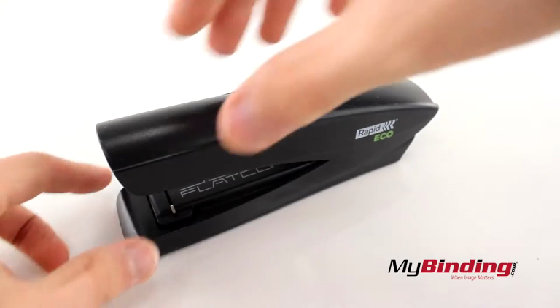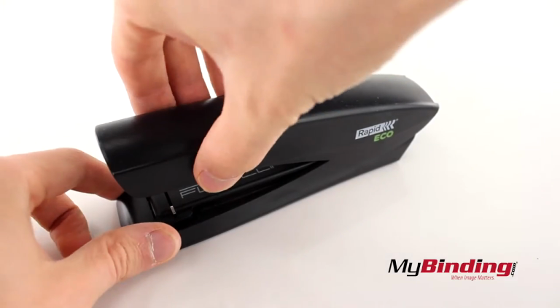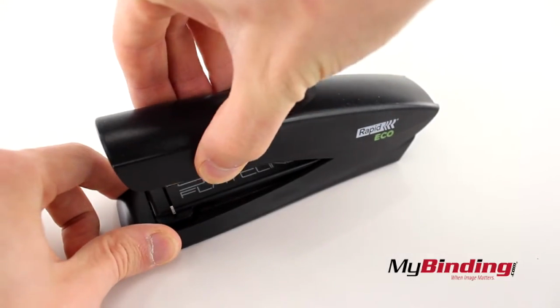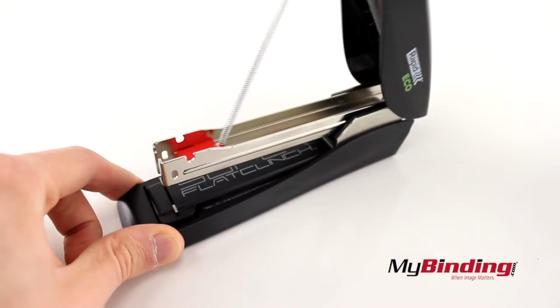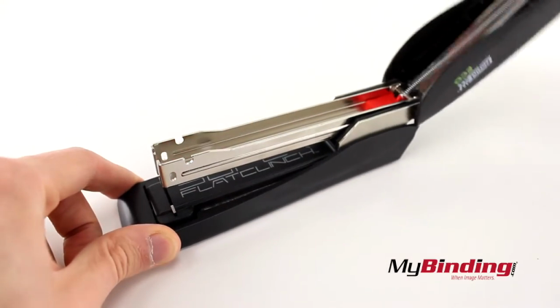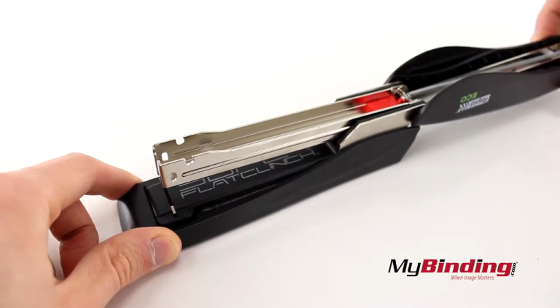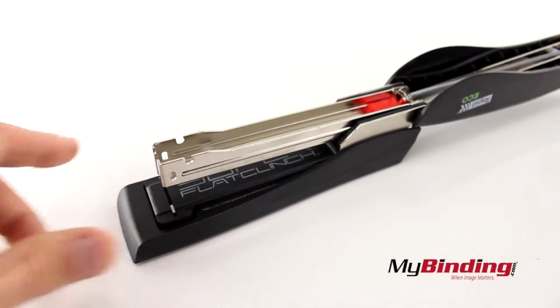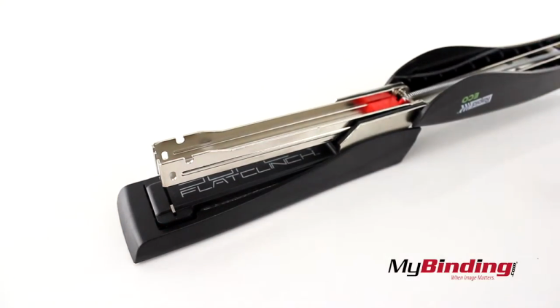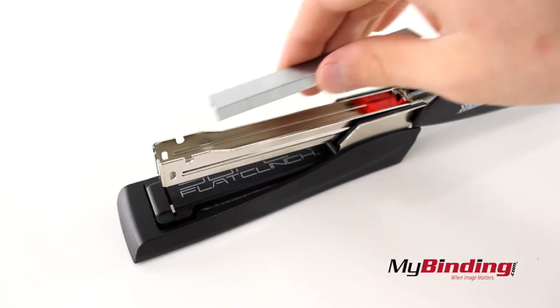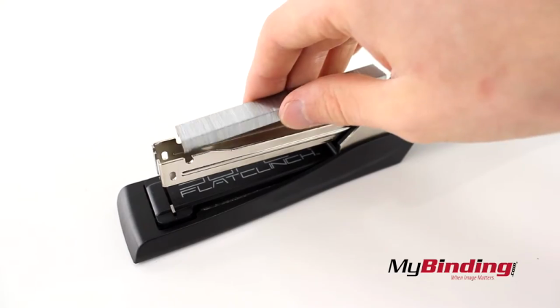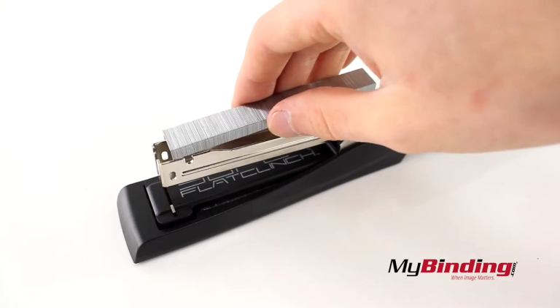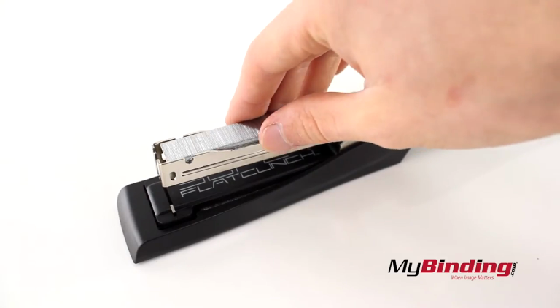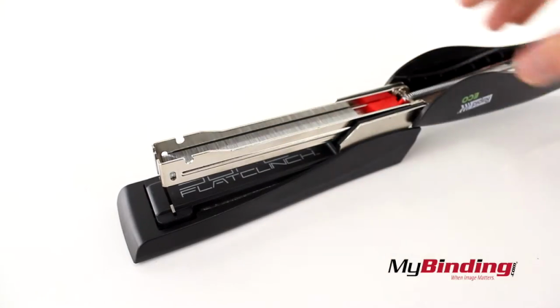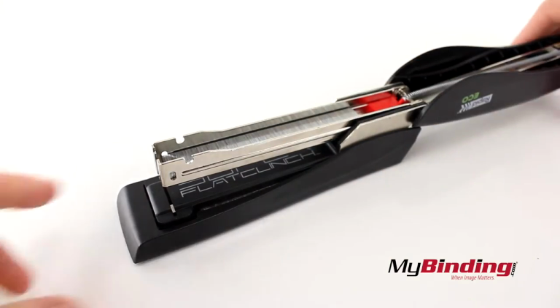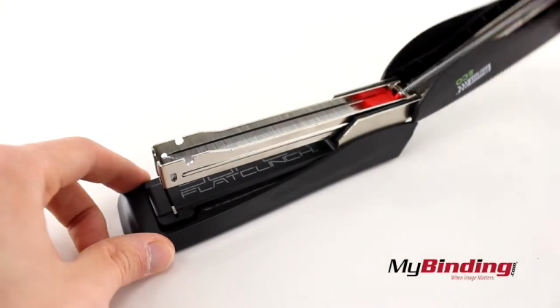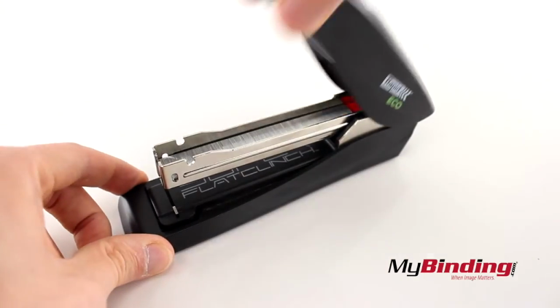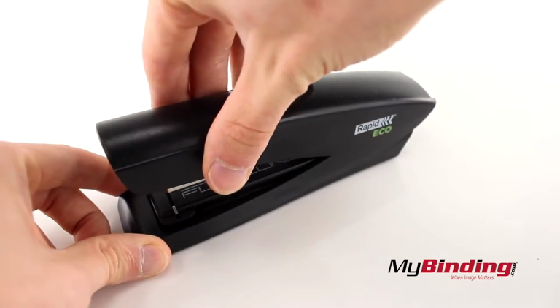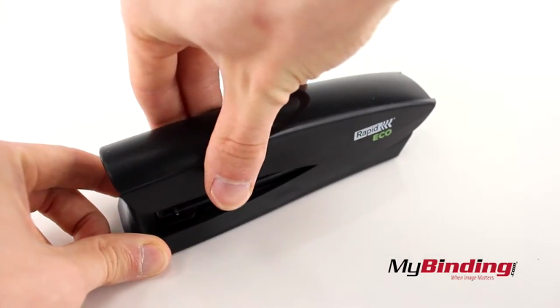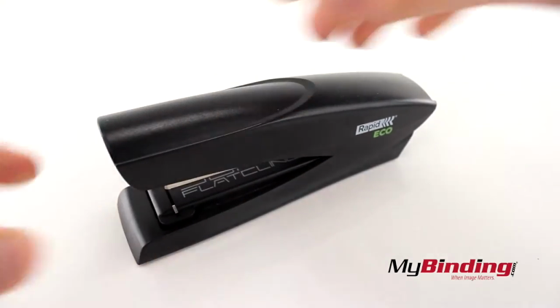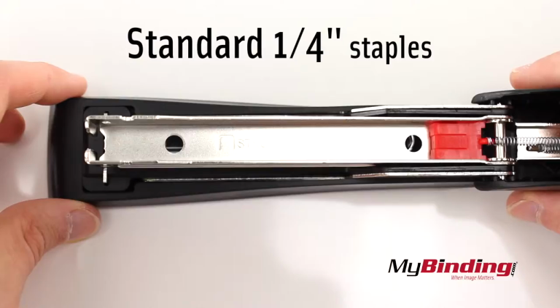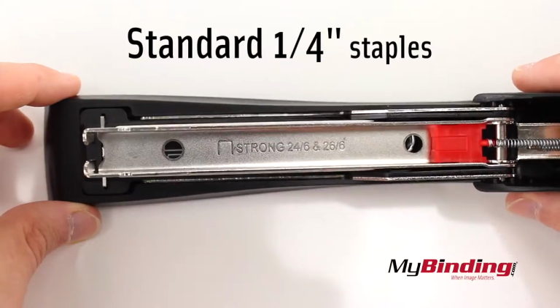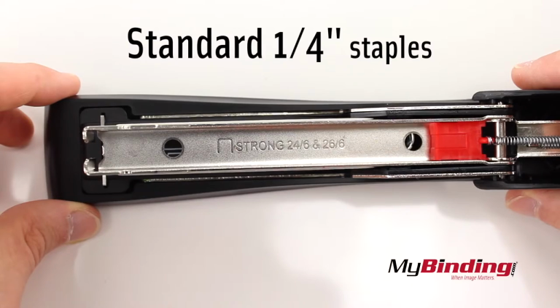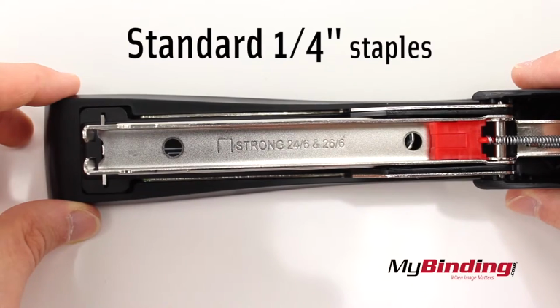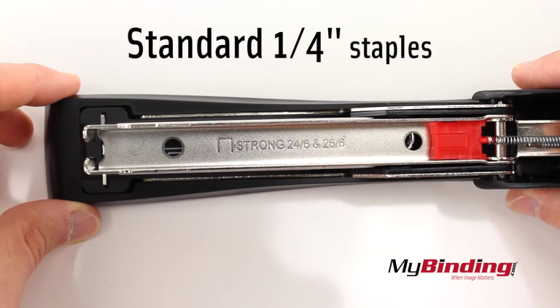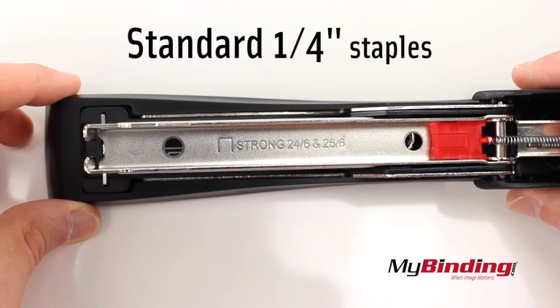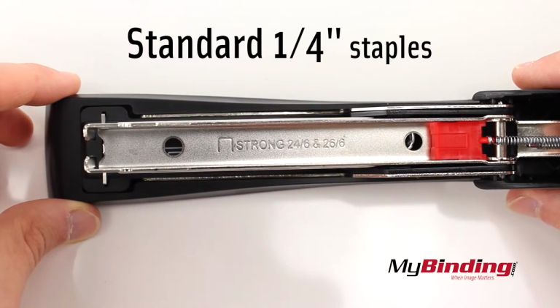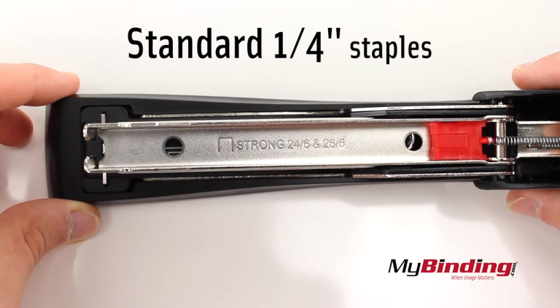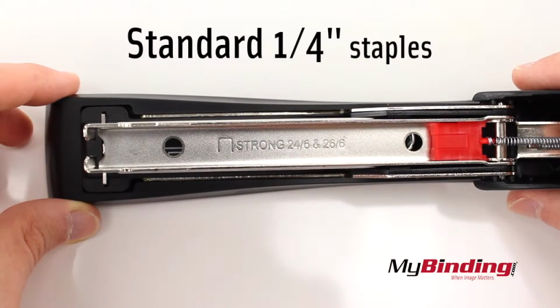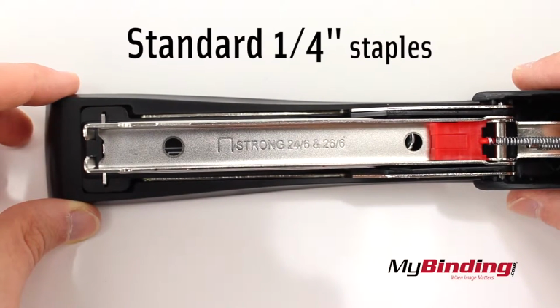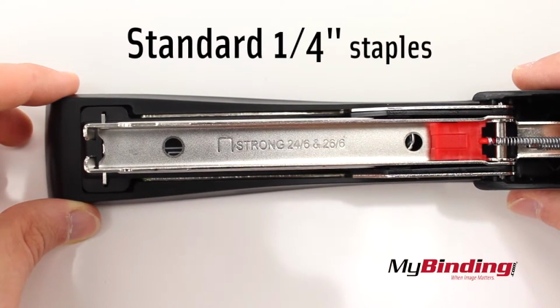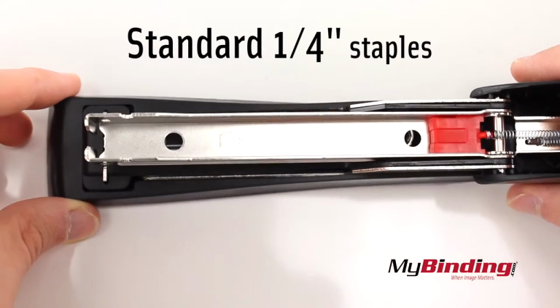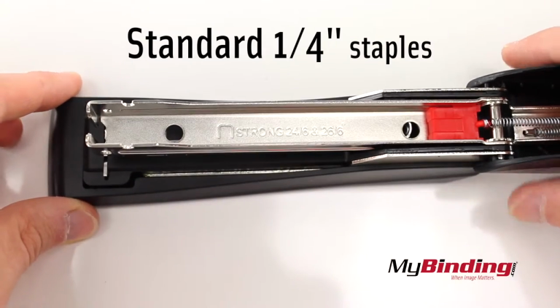First, to load staples, open the top cover and insert a full strip of staples, then close the cover. If you forget what staples to use, it tells you on the inside. In the end, it's standard 1/4-inch staples.